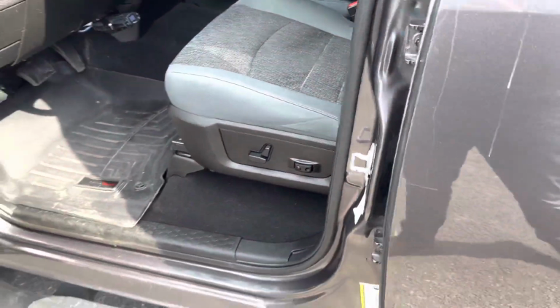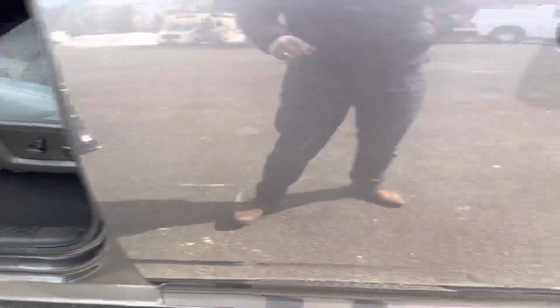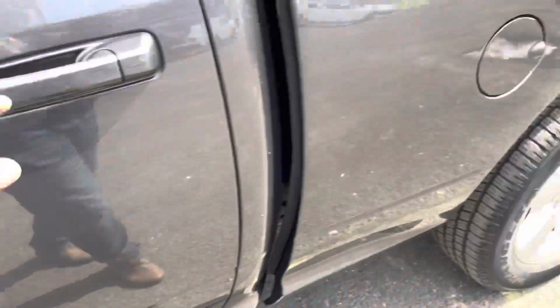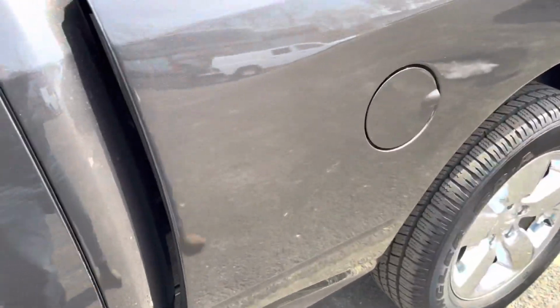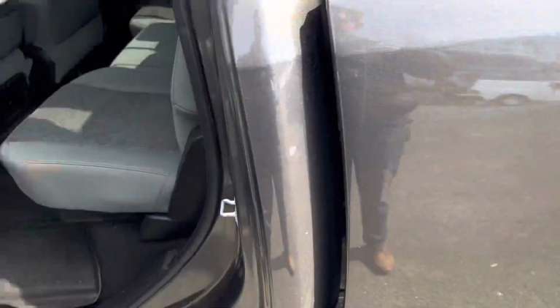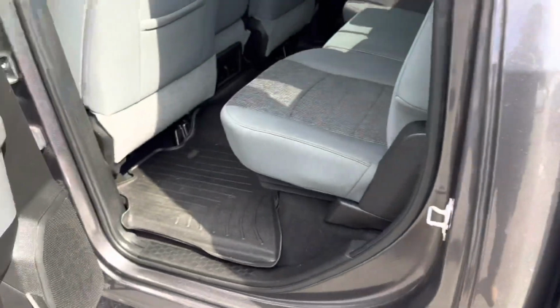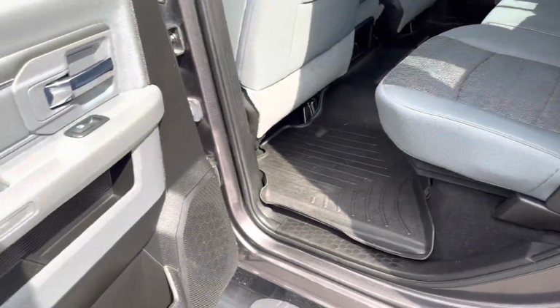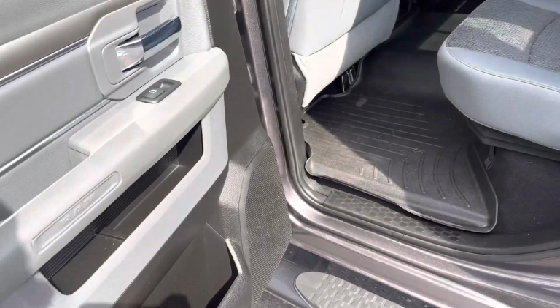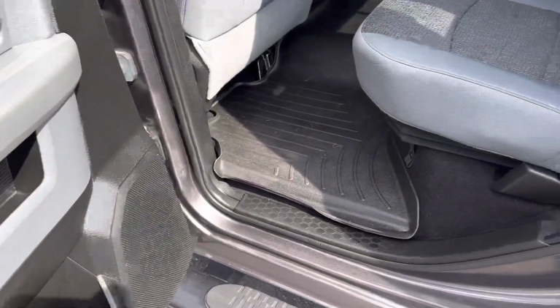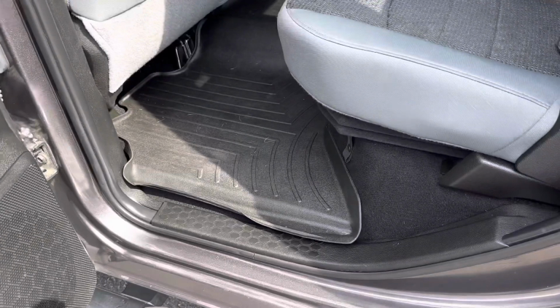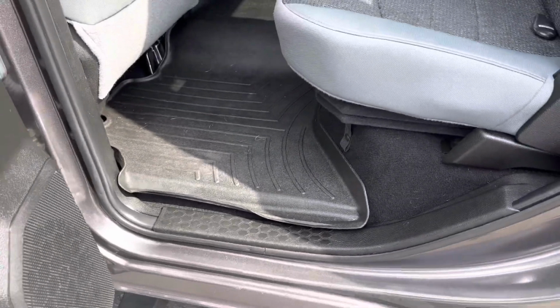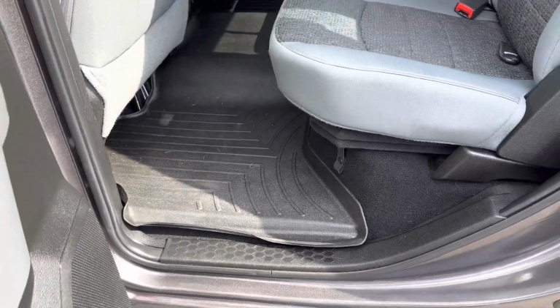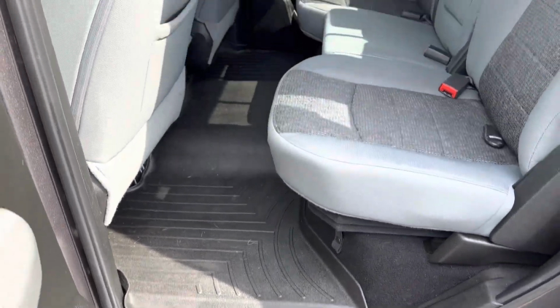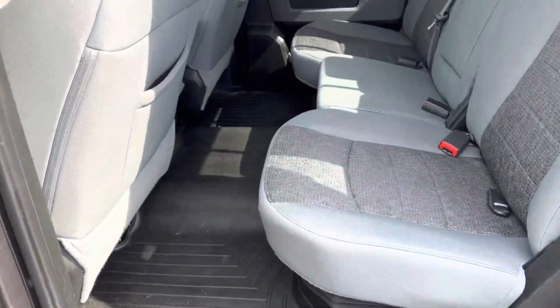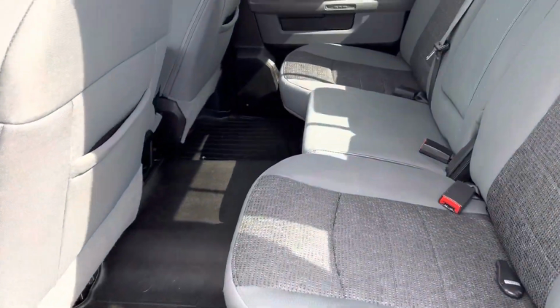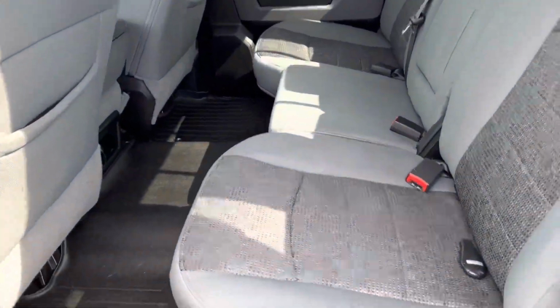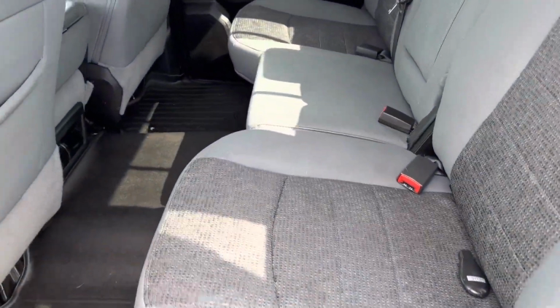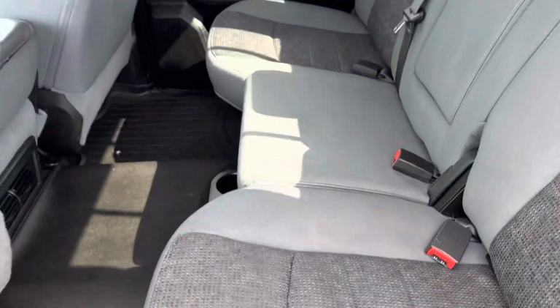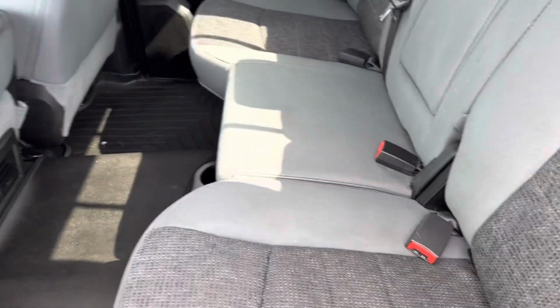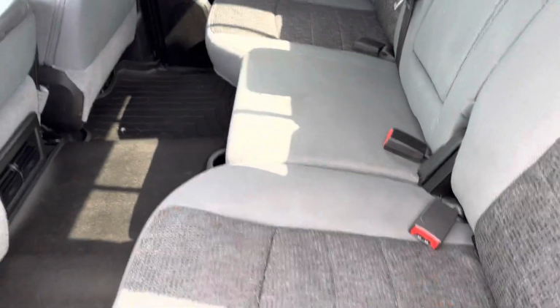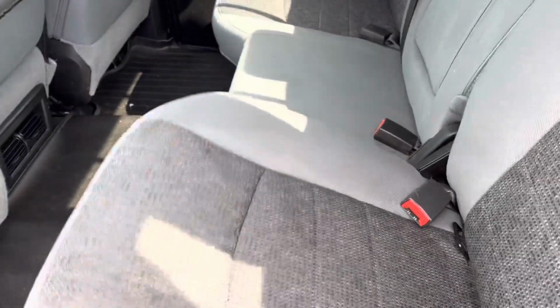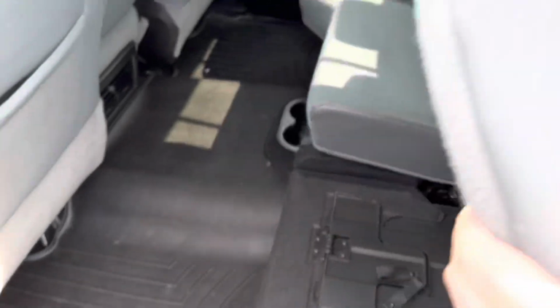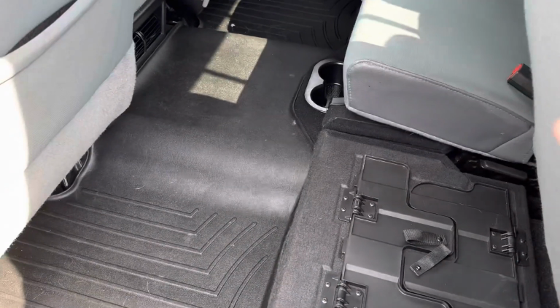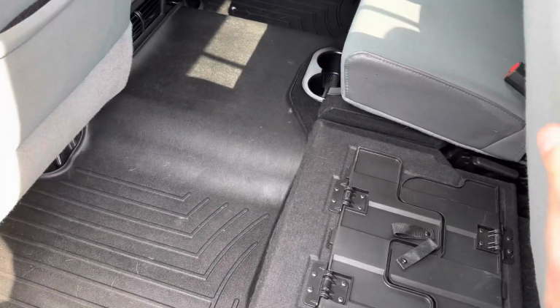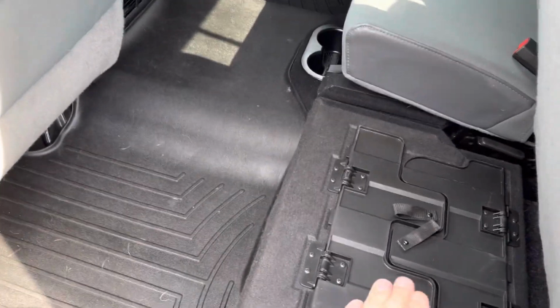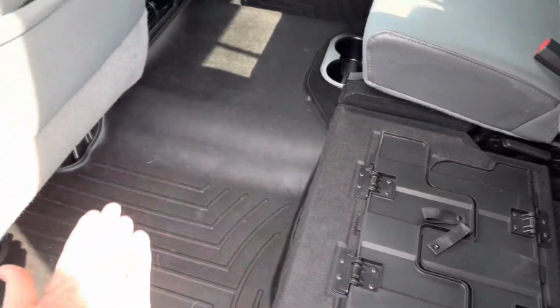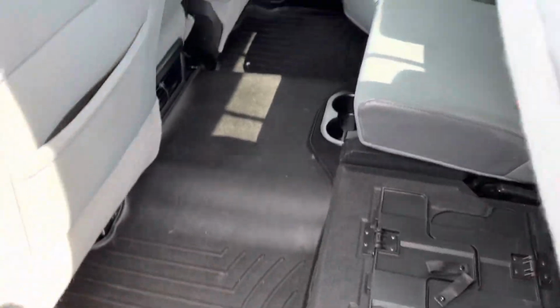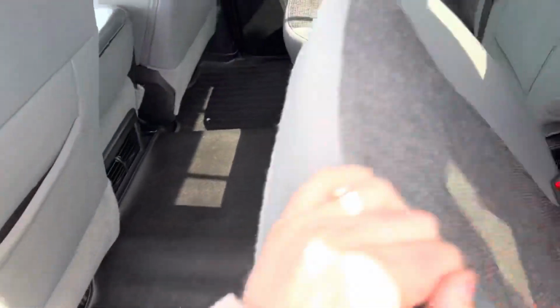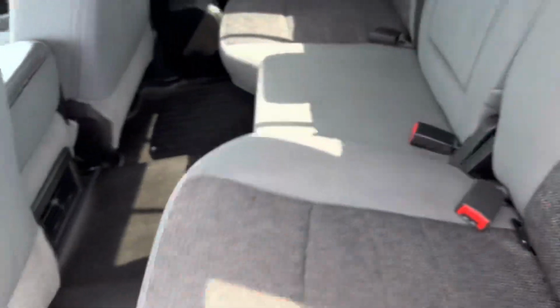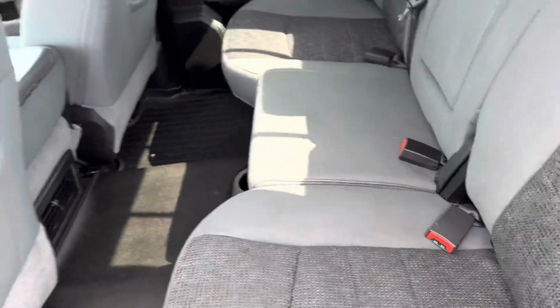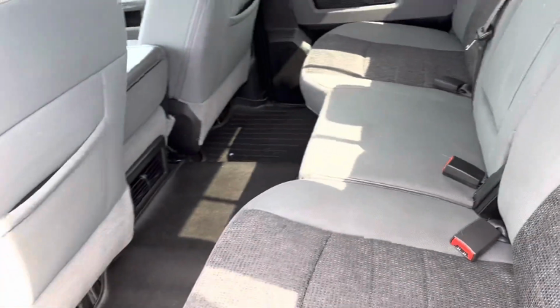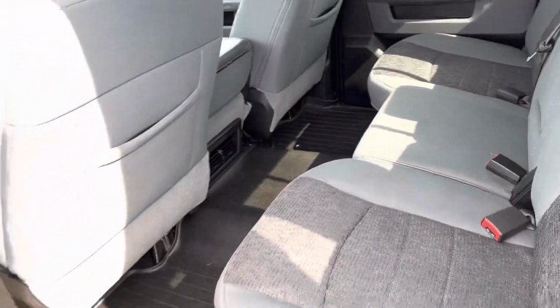Power seats. Nice big back seat — you've got WeatherTech mats back here as well, all the way across. Bench seat that folds up, and this folds down, giving you a flat storage floor.